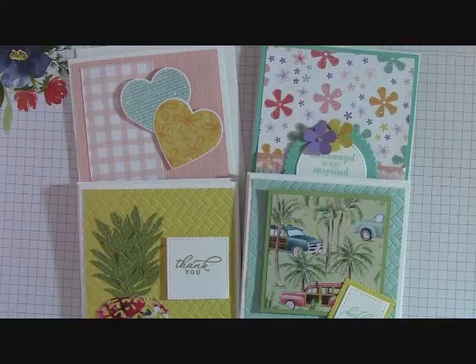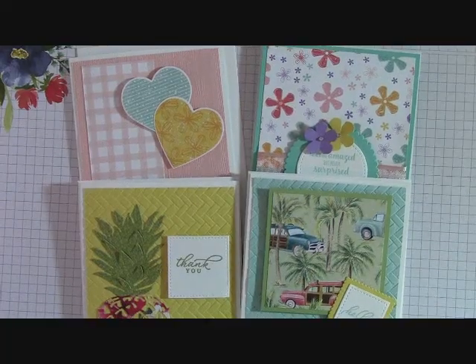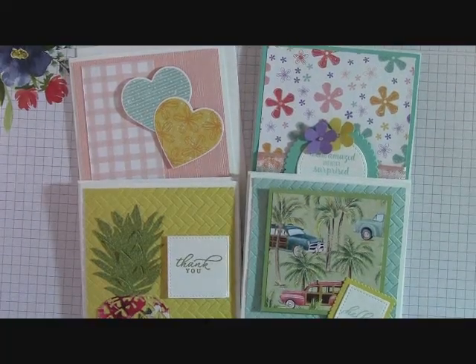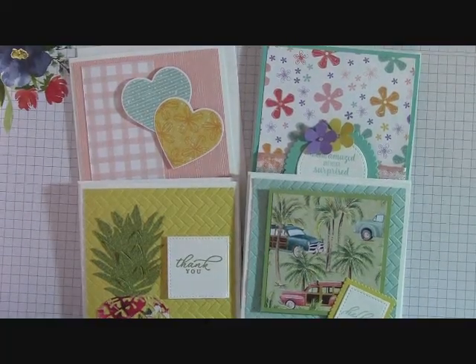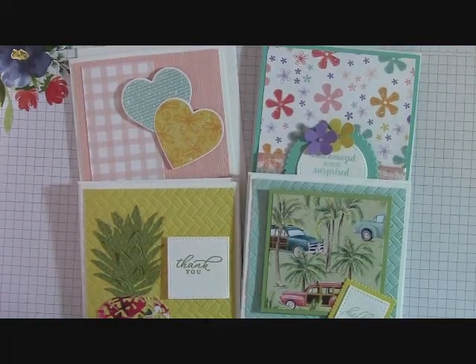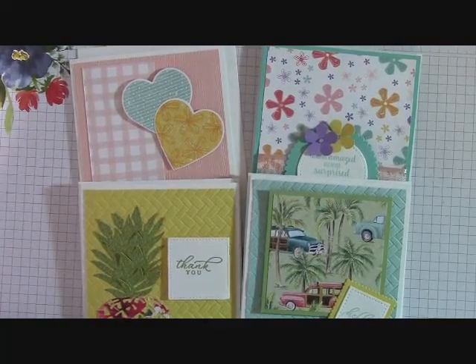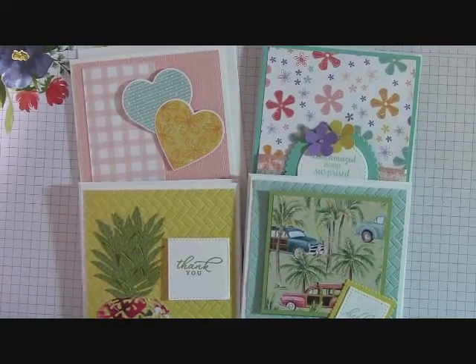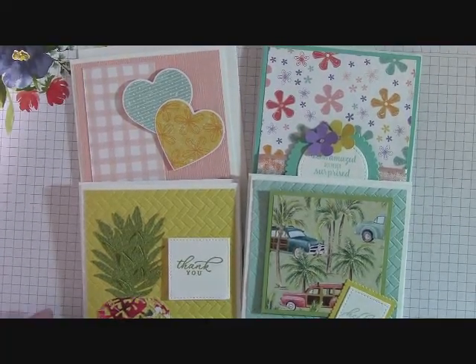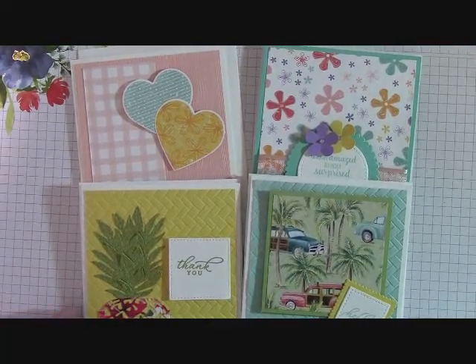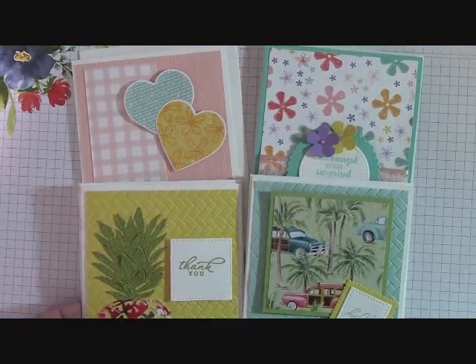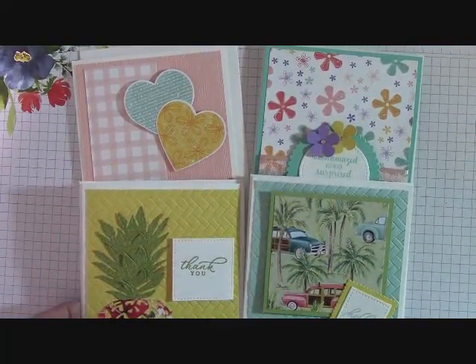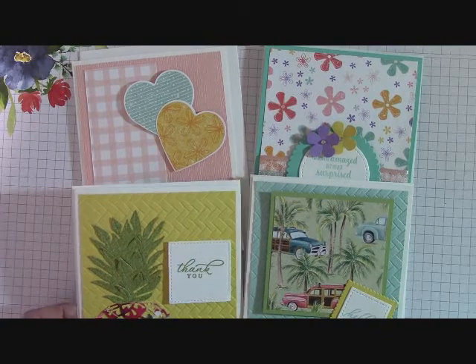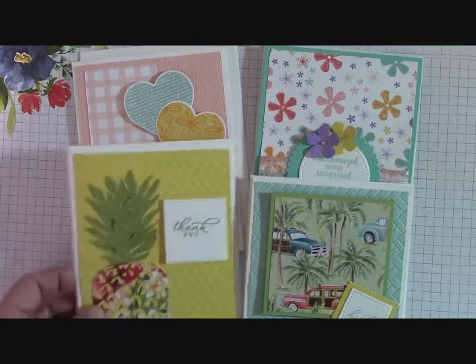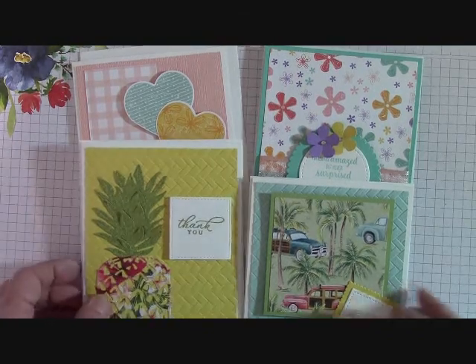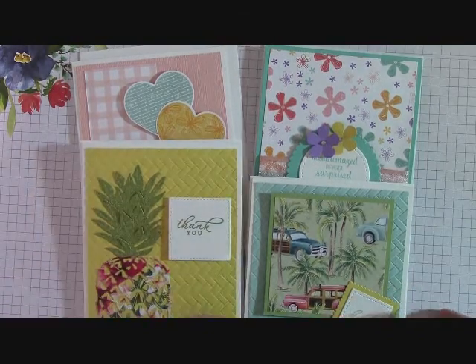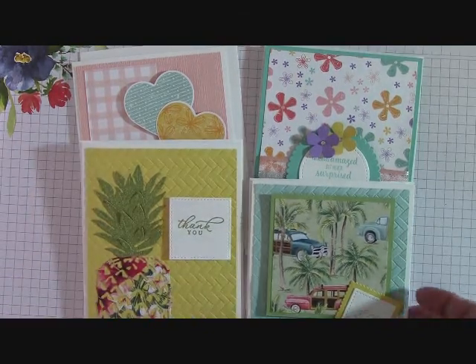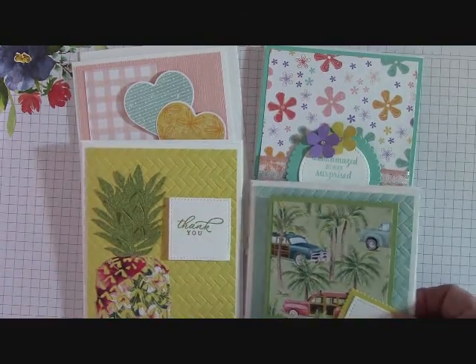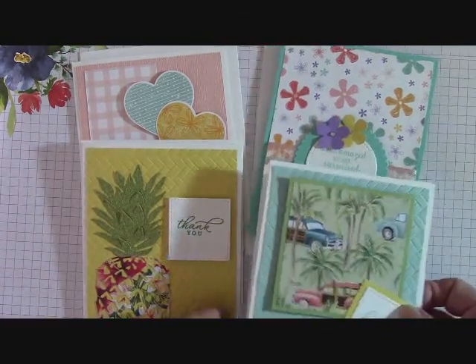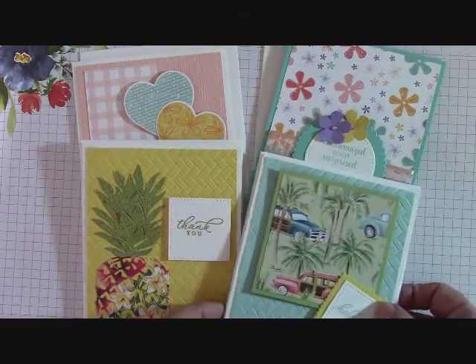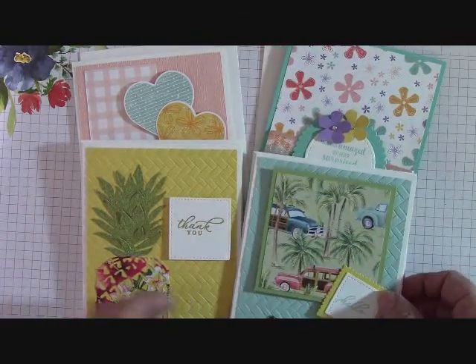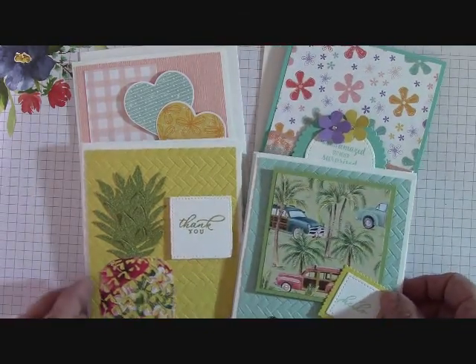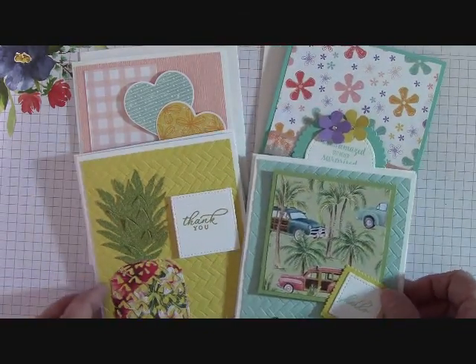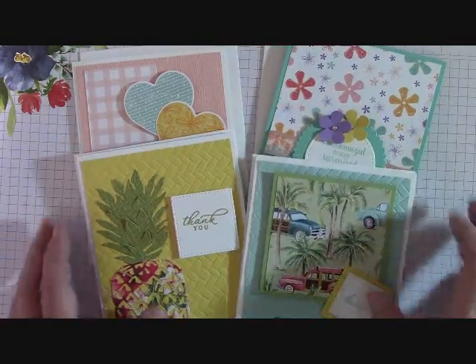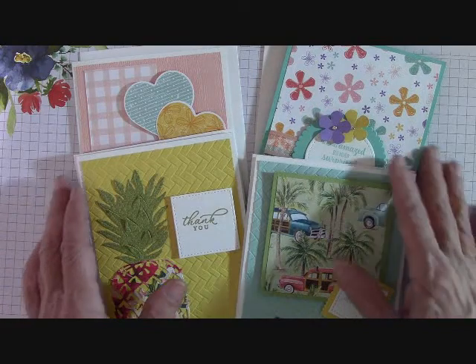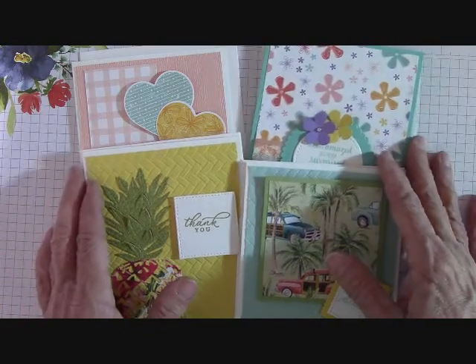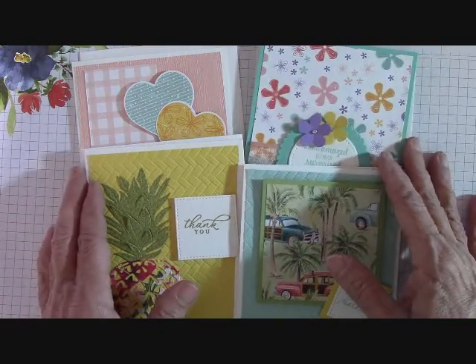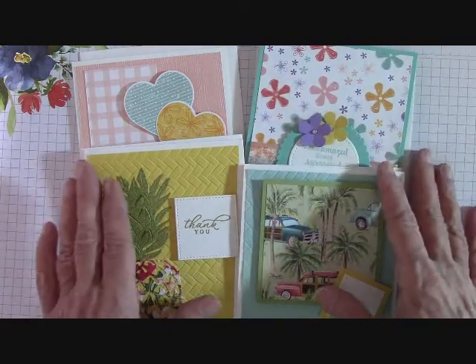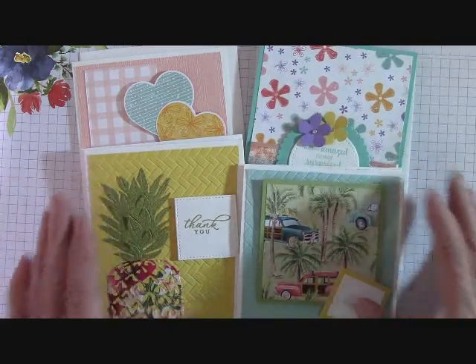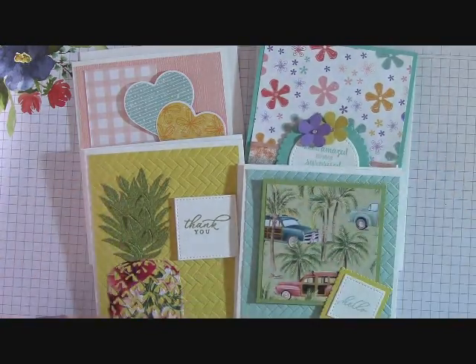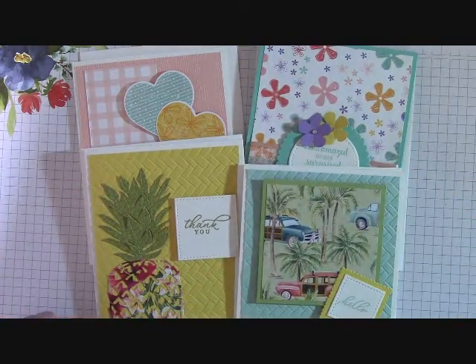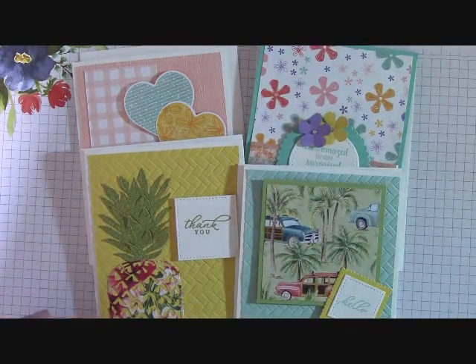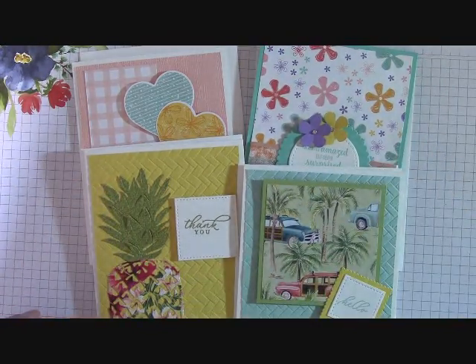Hello everyone. Joanne with stampinginthevalley.com and welcome to my craft room. It's time for my Happy Crafting Card Kit class for the month of February. And these are the four designs that I've come up with.